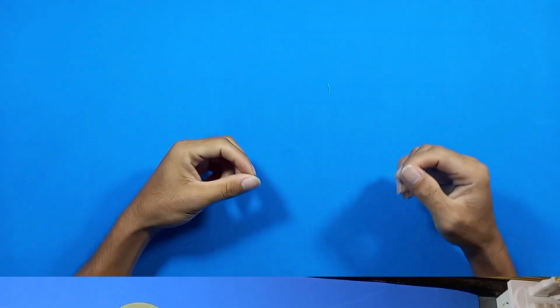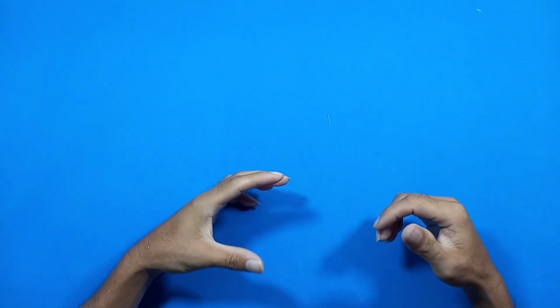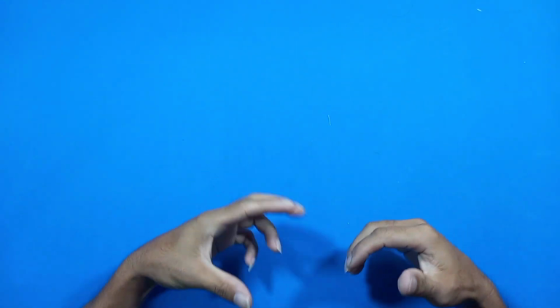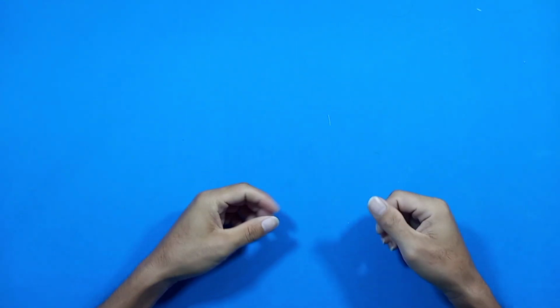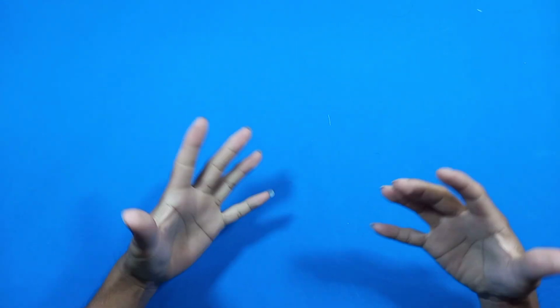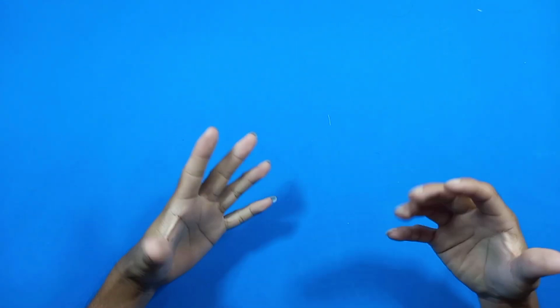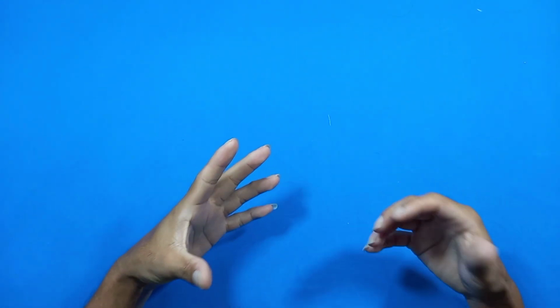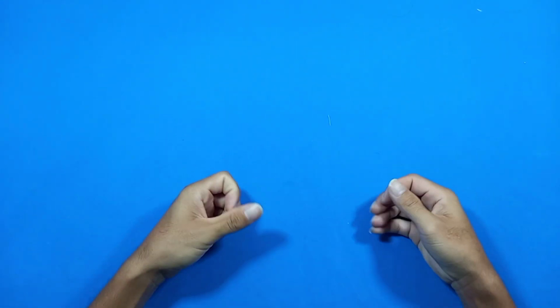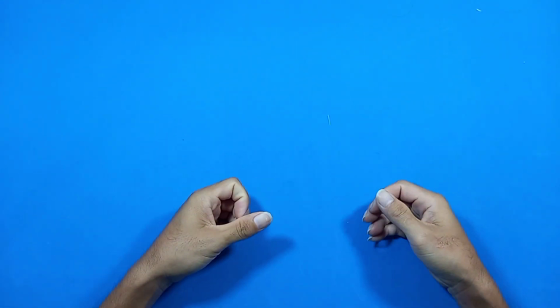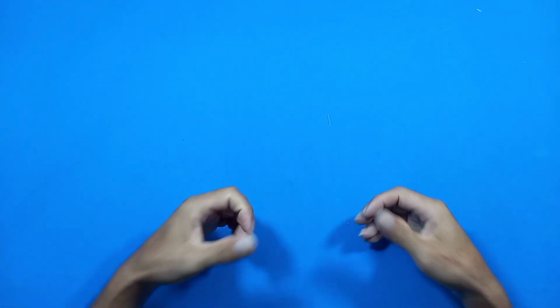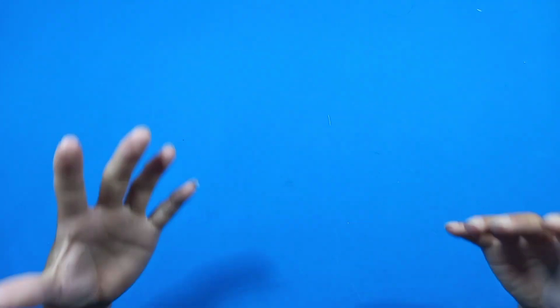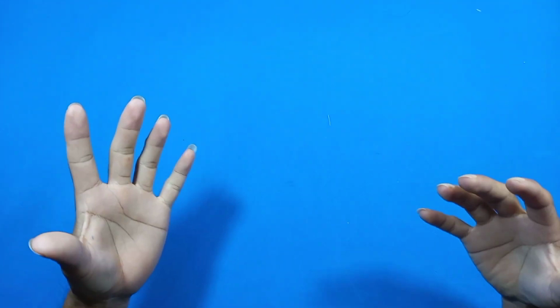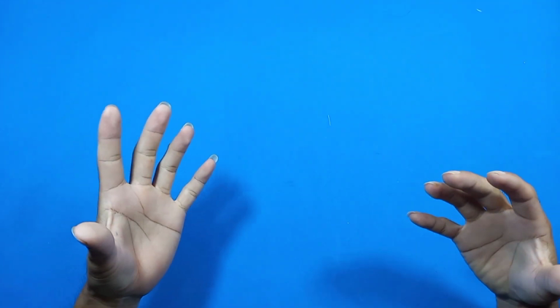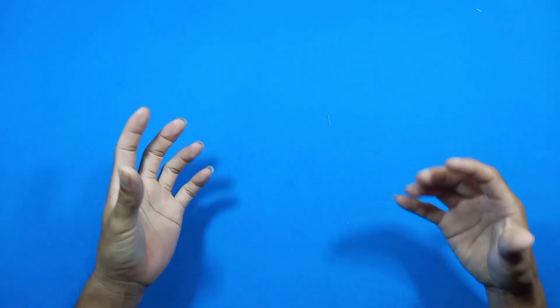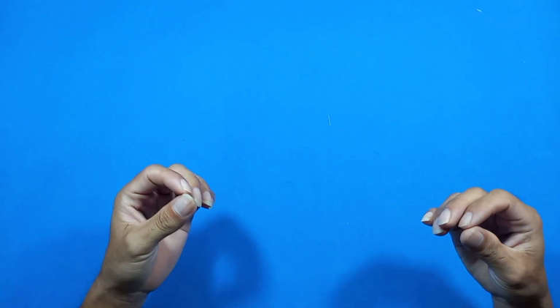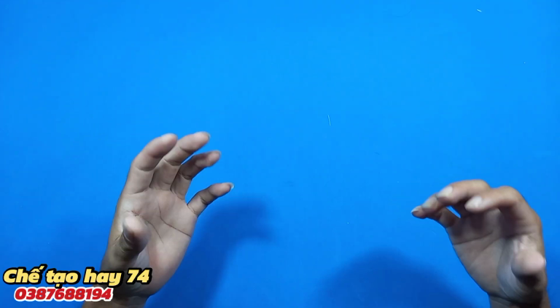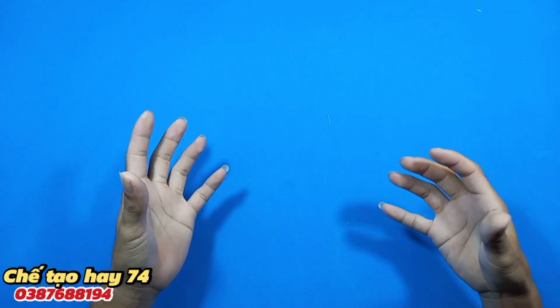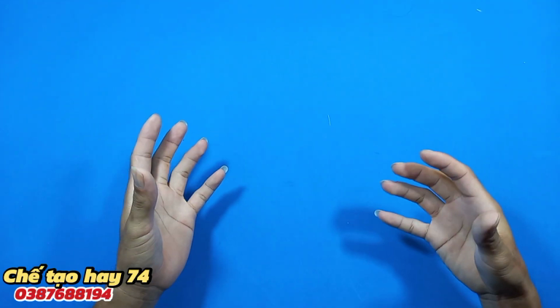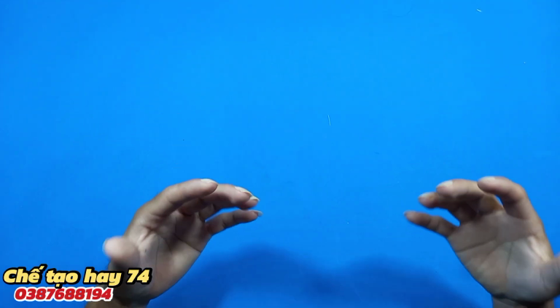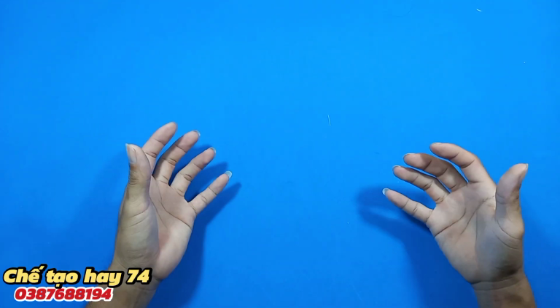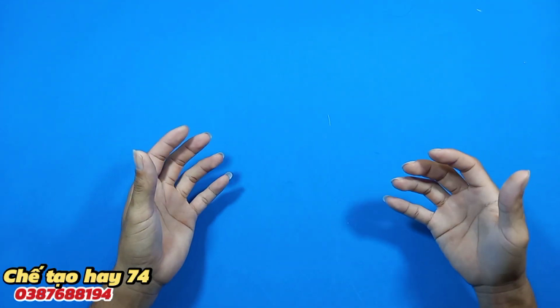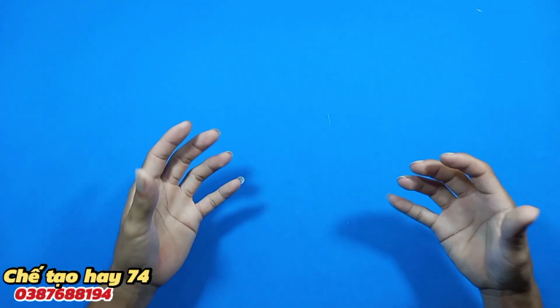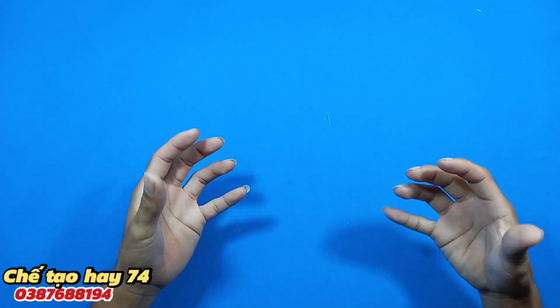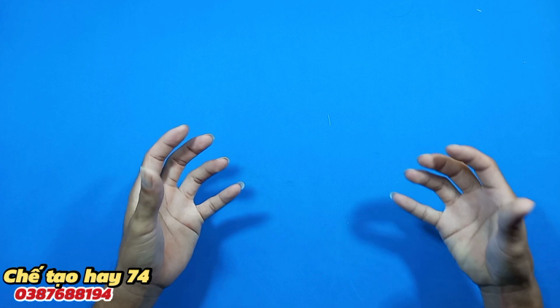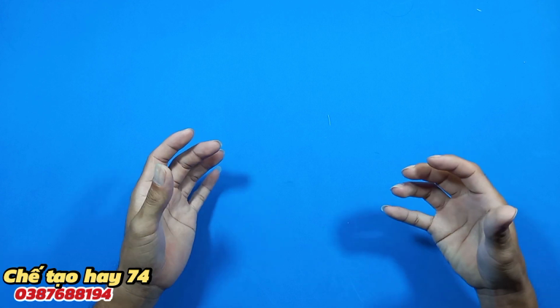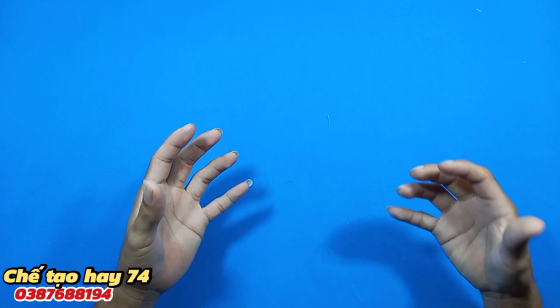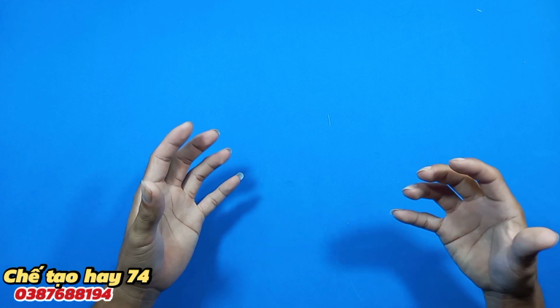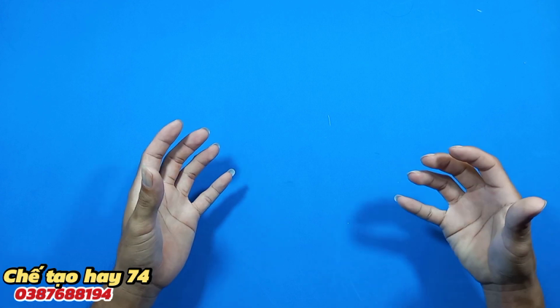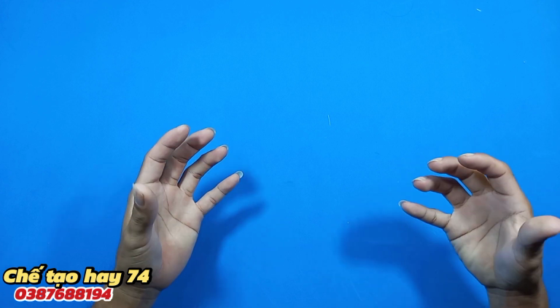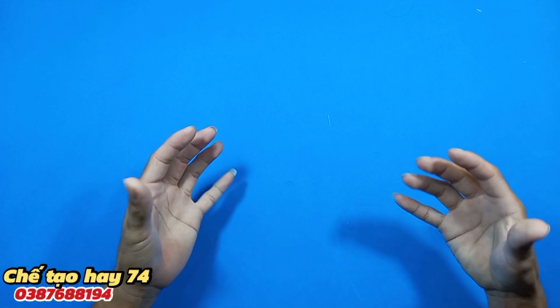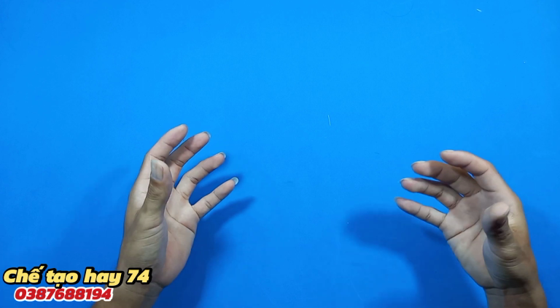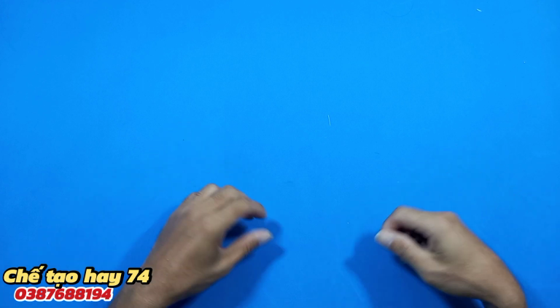Xin chào tất cả các bạn, chào mừng các bạn đã quay trở lại với kênh YouTube của mình. Trong video ngày hôm nay mình sẽ hướng dẫn cho các bạn cách đơn giản nhất để làm một chiếc mạch điều tốc 220V sử dụng cho các loại máy mài góc.